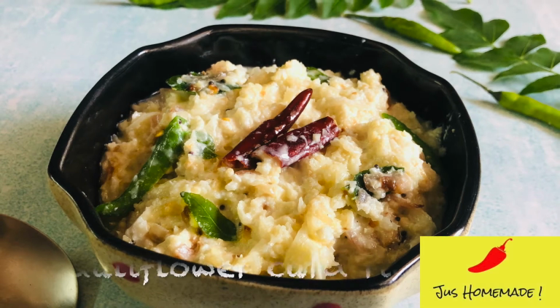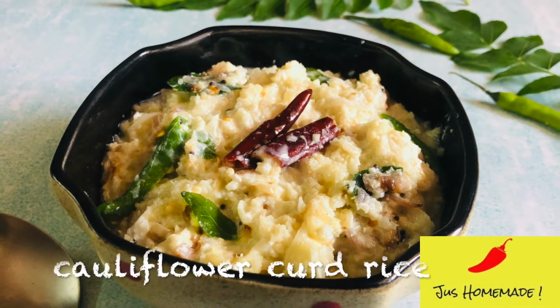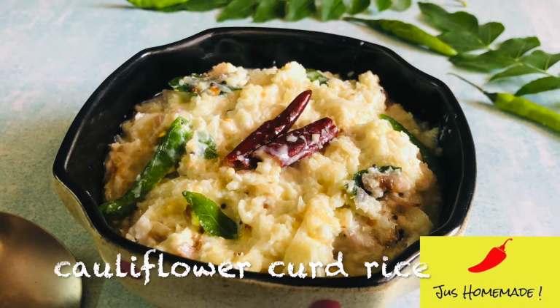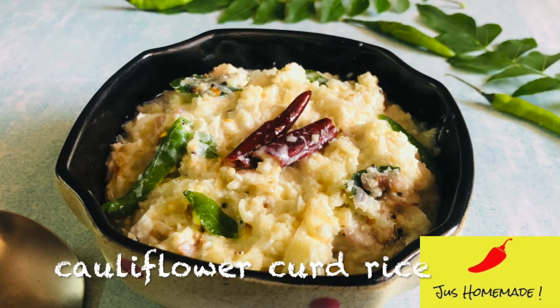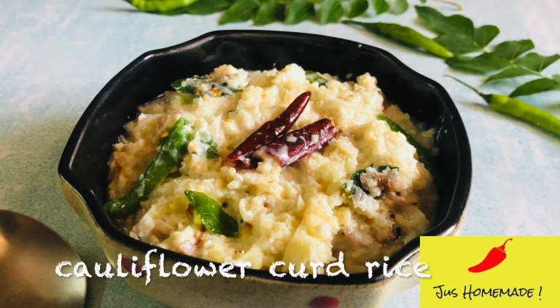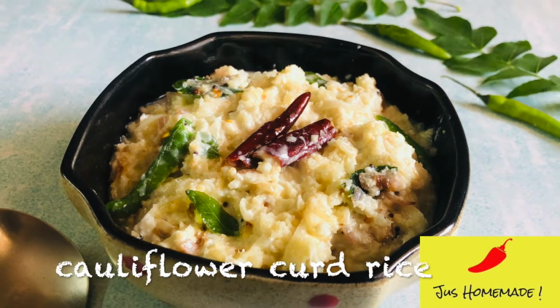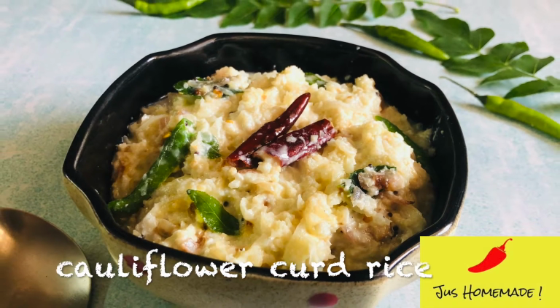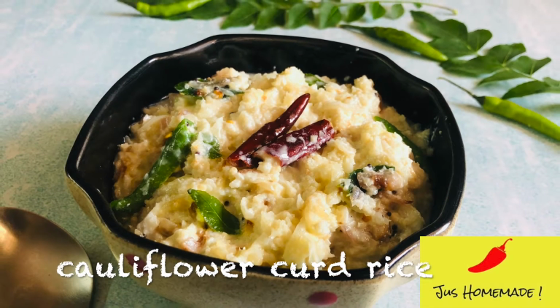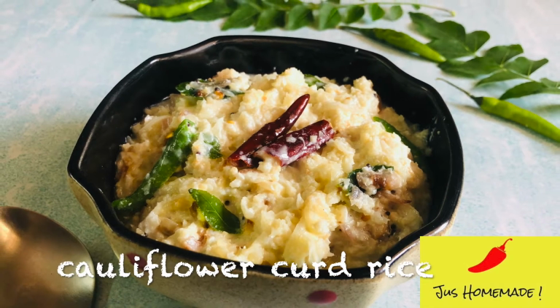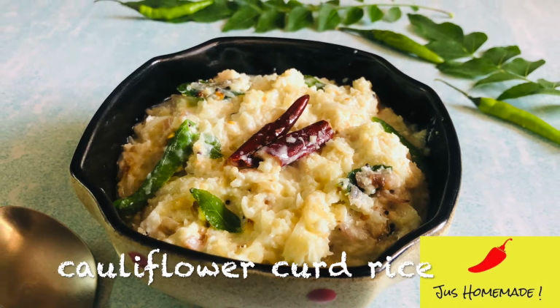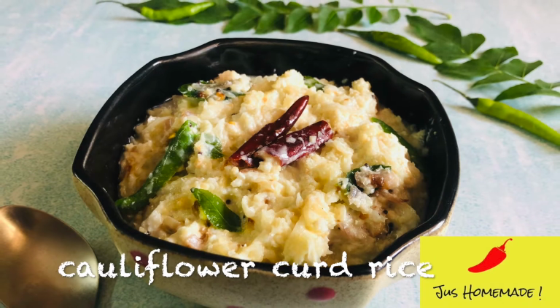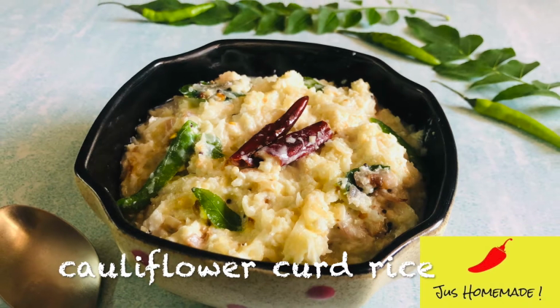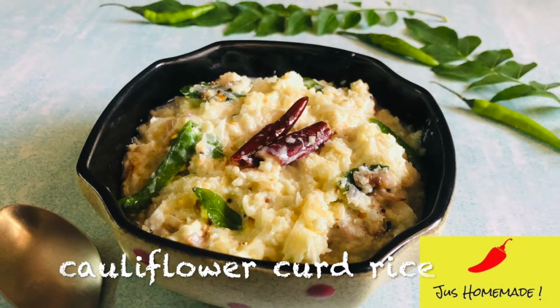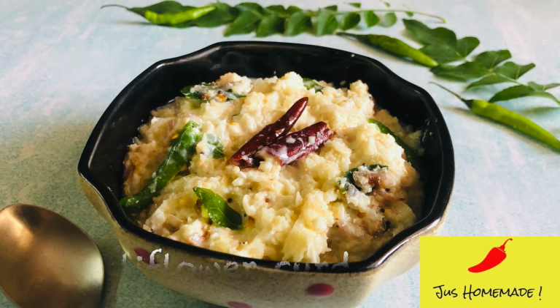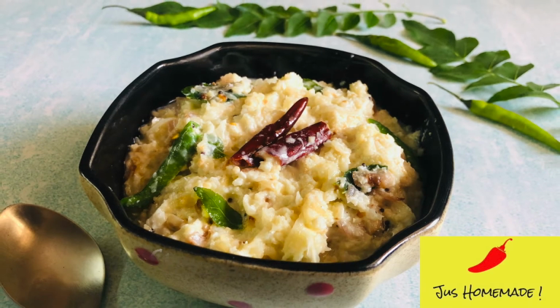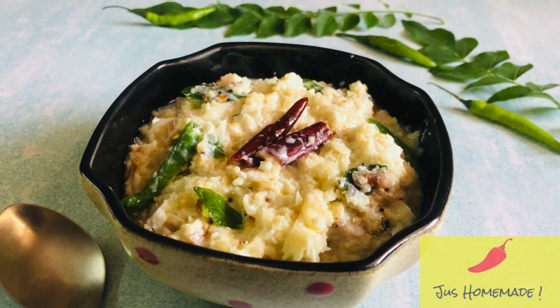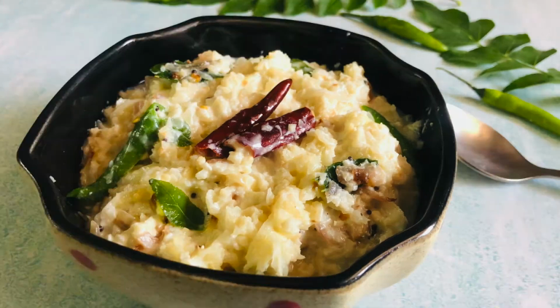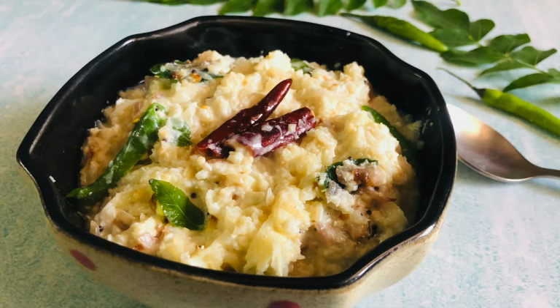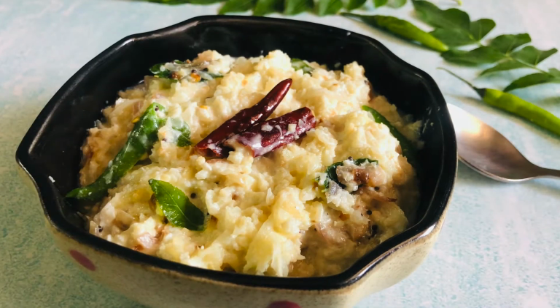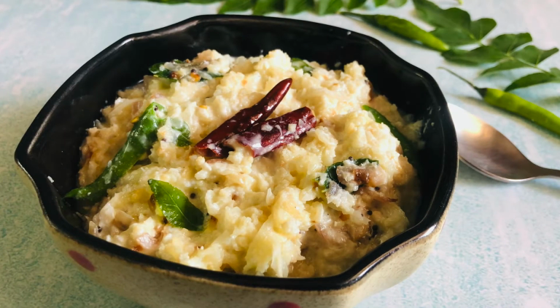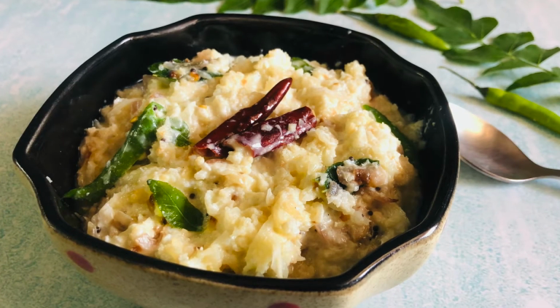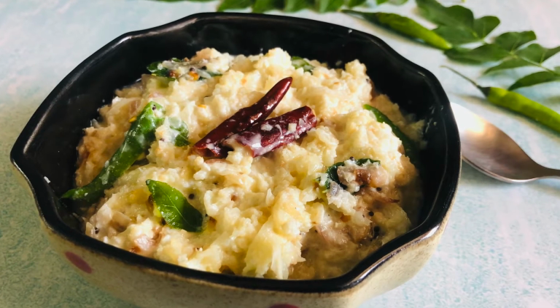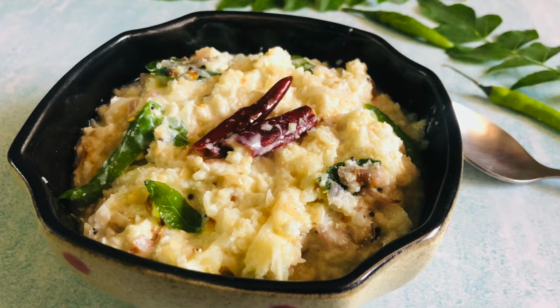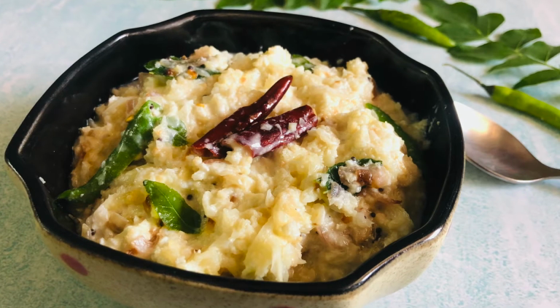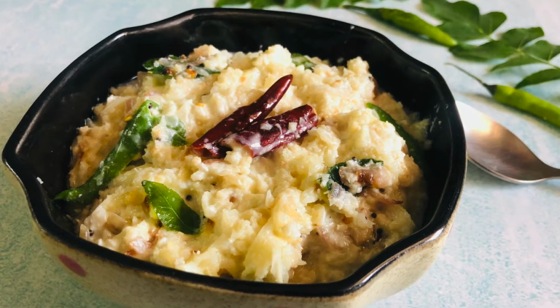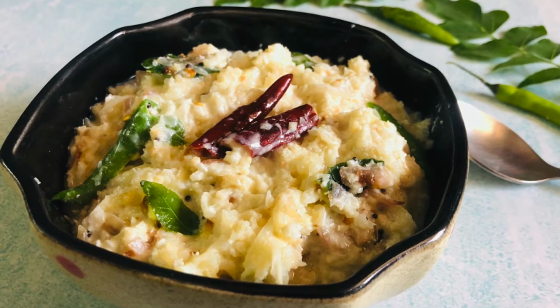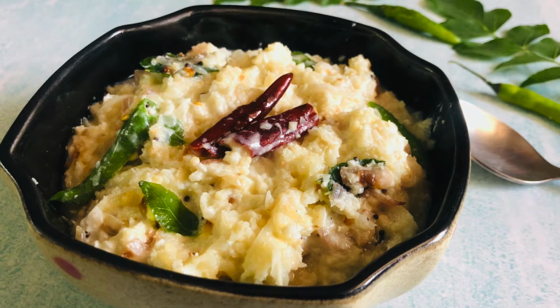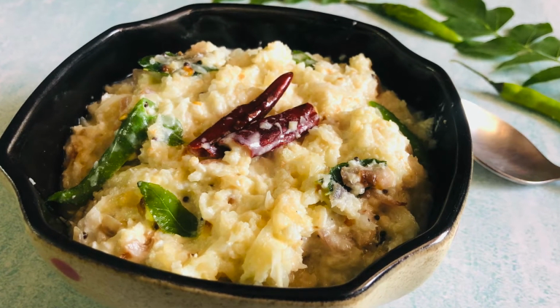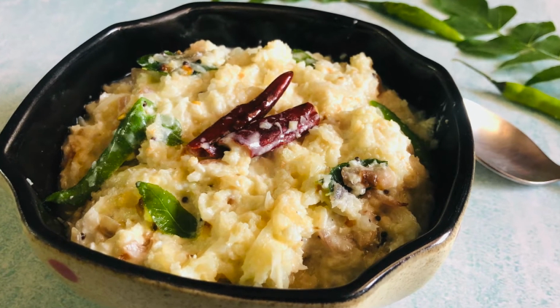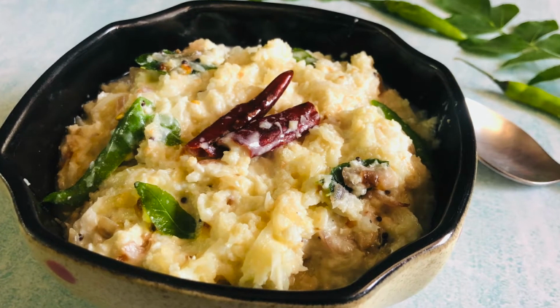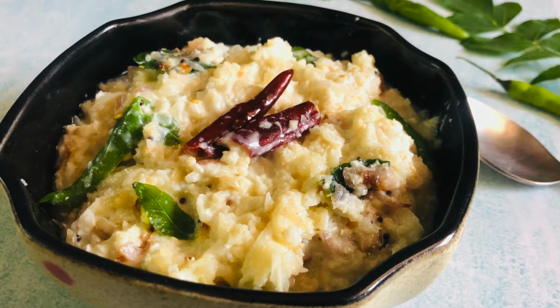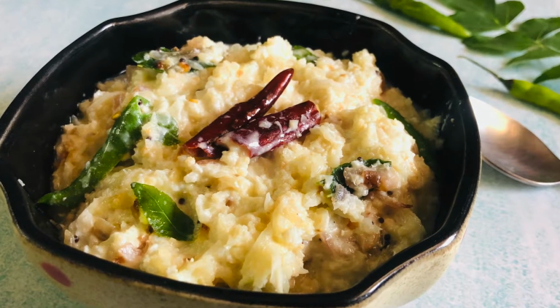Welcome back to Just Homemade. Today we will learn cauliflower curd rice. Yet again, a very good keto recipe, and very tasty. You won't even realize that it is actually not chamwal (rice).